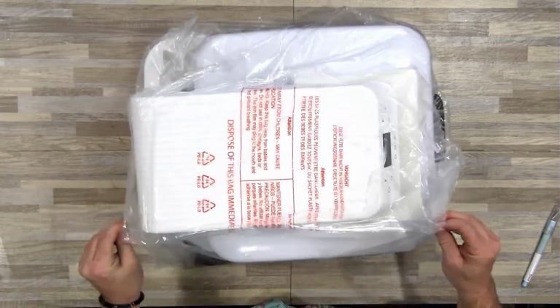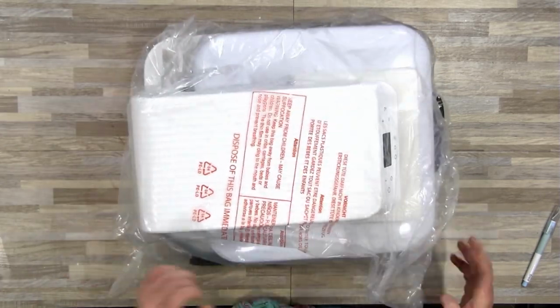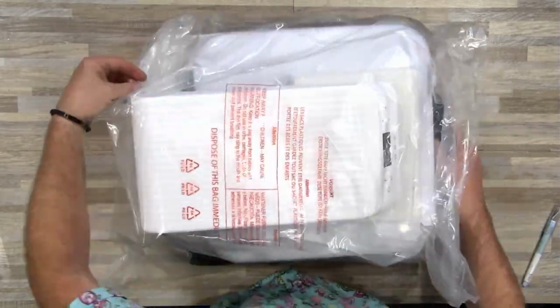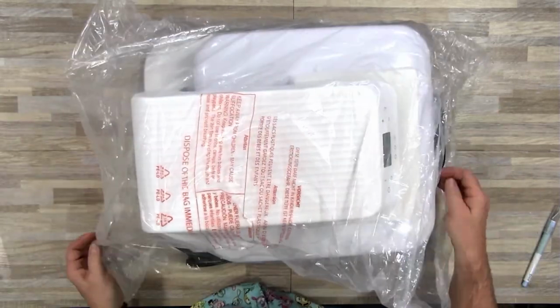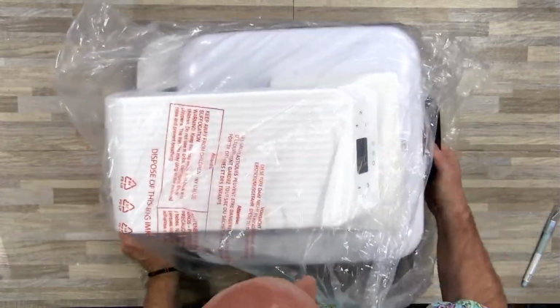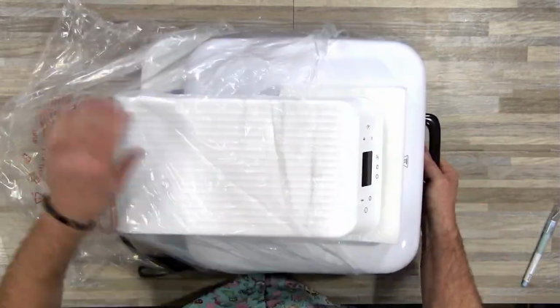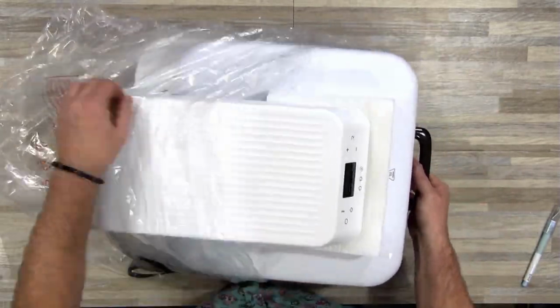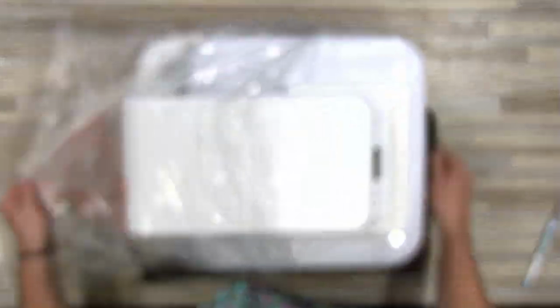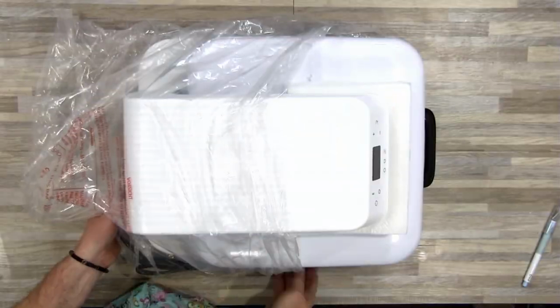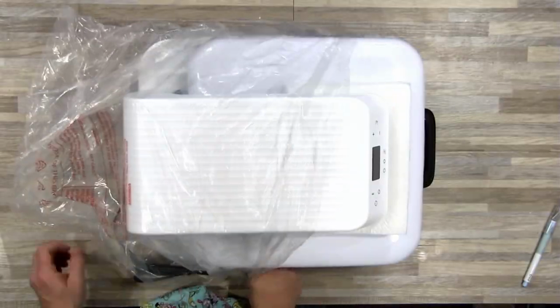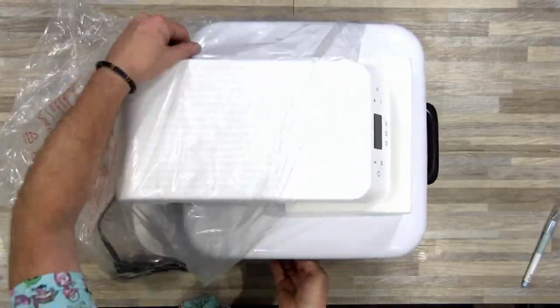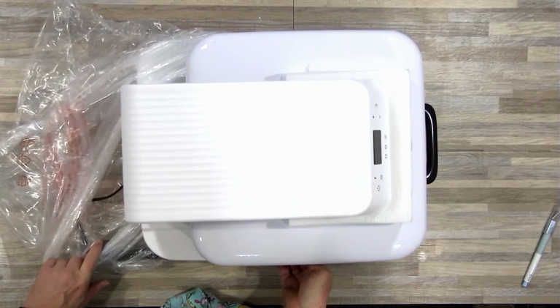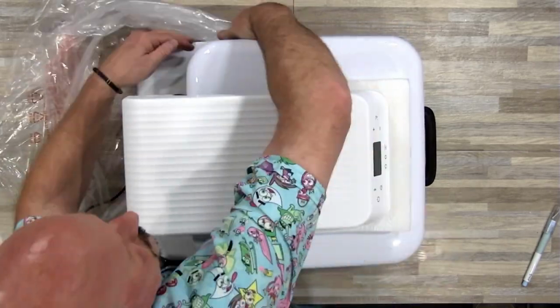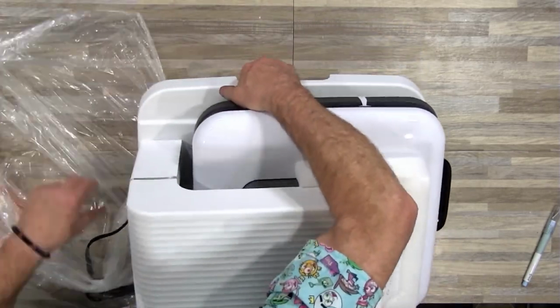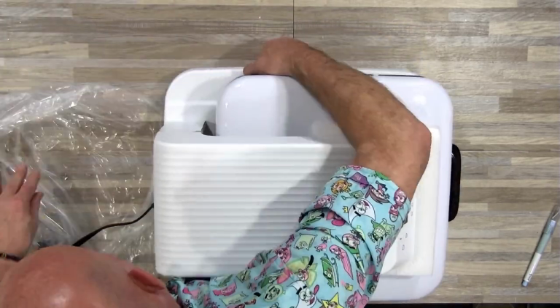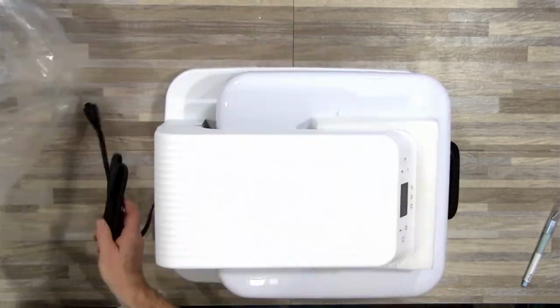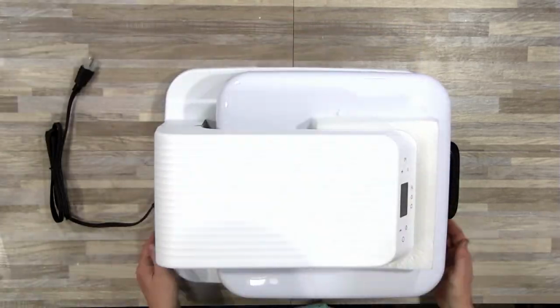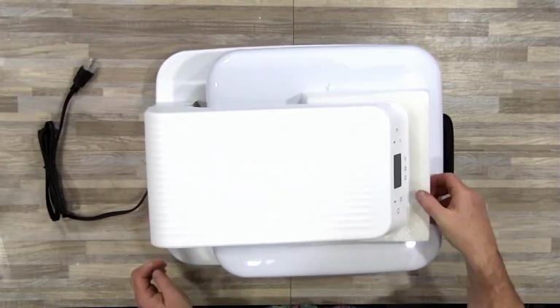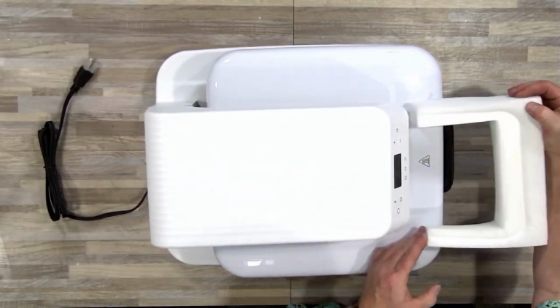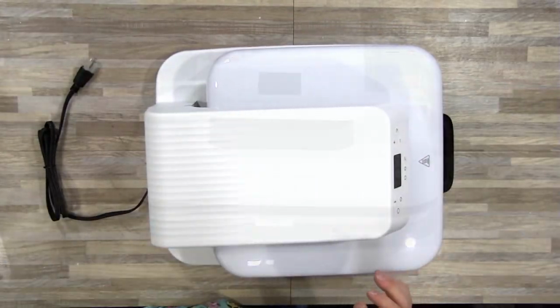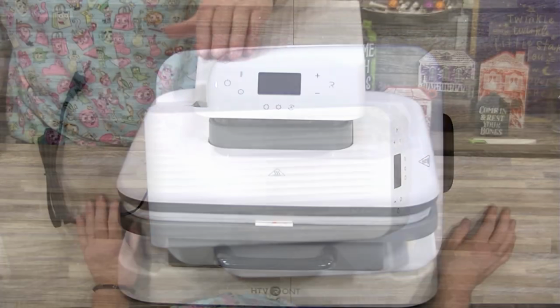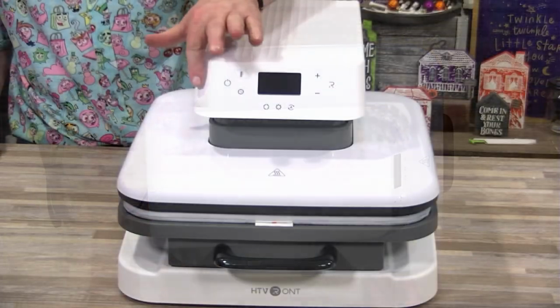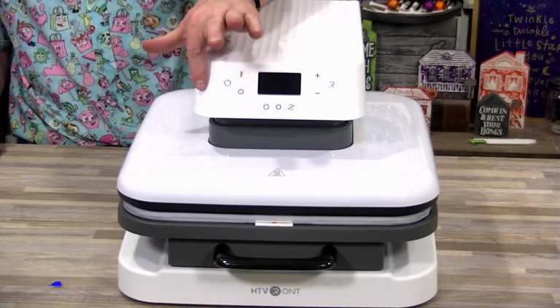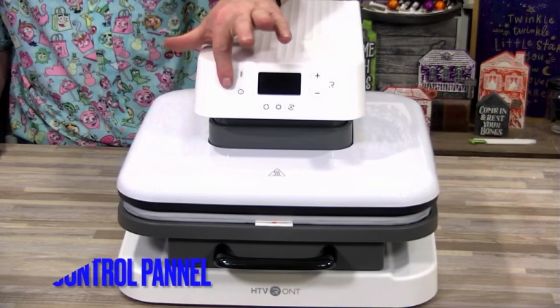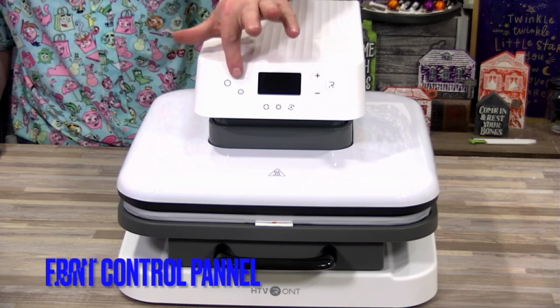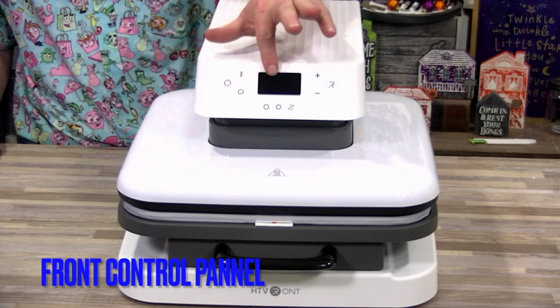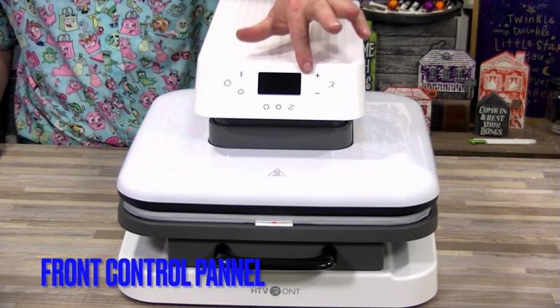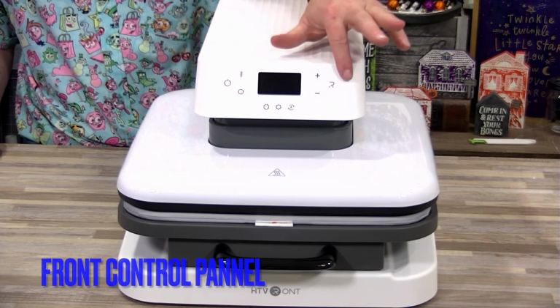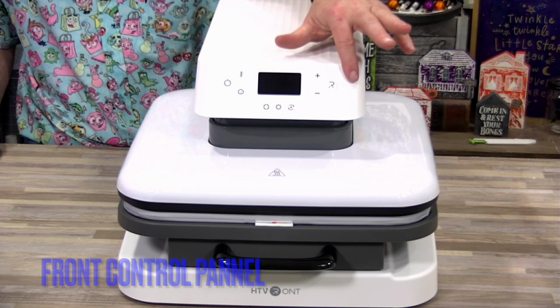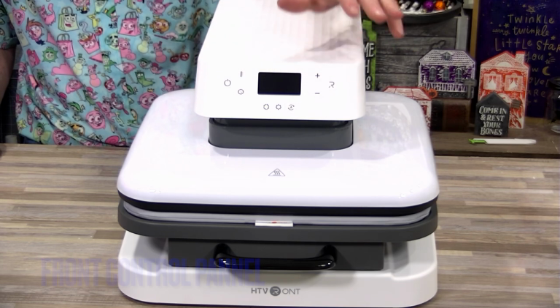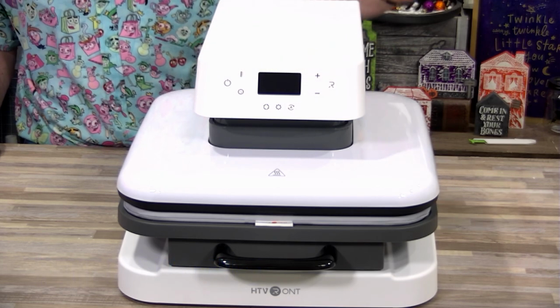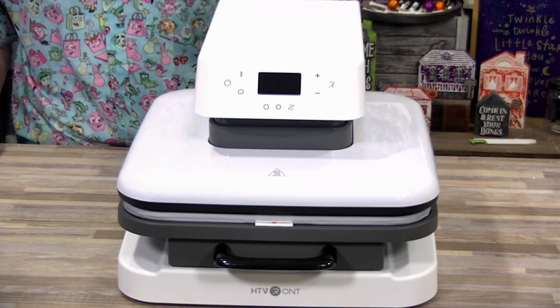This was packed very well, it looked really good. We're going to go ahead and remove the packaging part of this plastic bag and once we're done we'll show you a little more. This is the front control panel and we'll talk about more of that later.